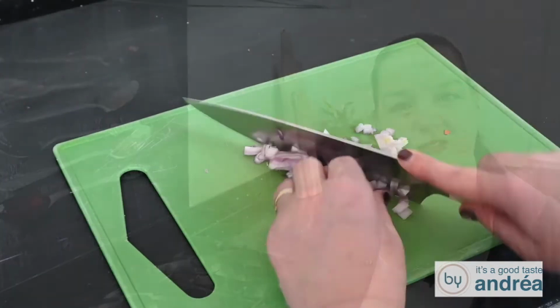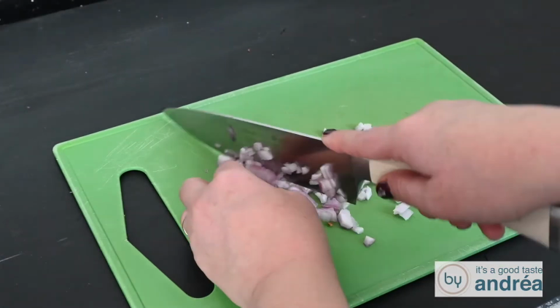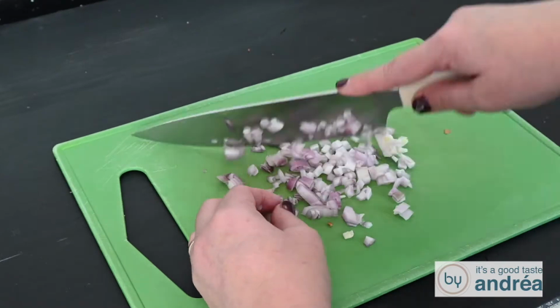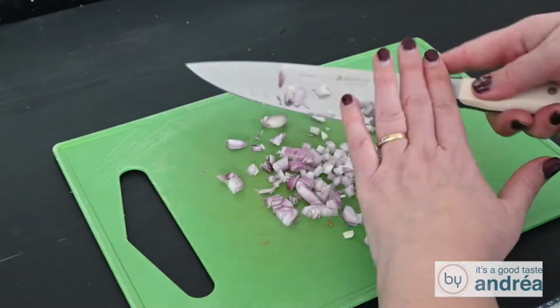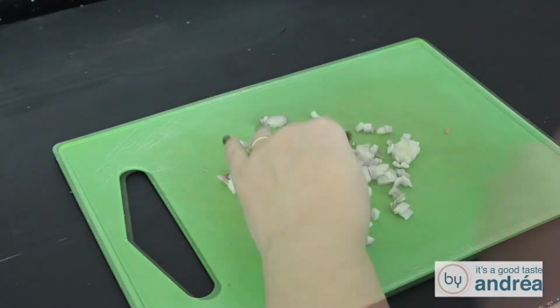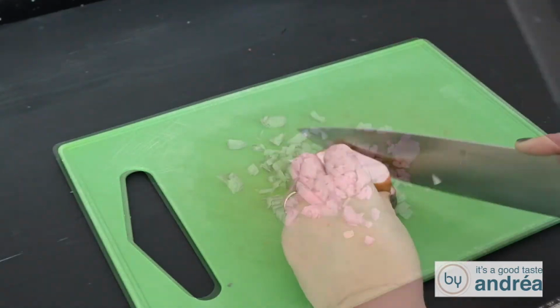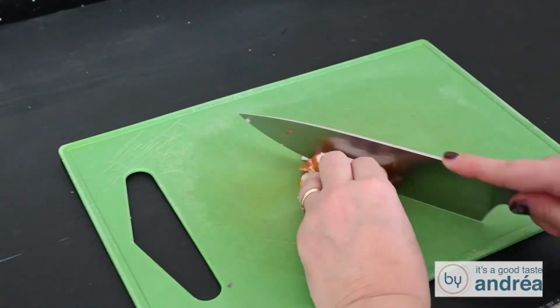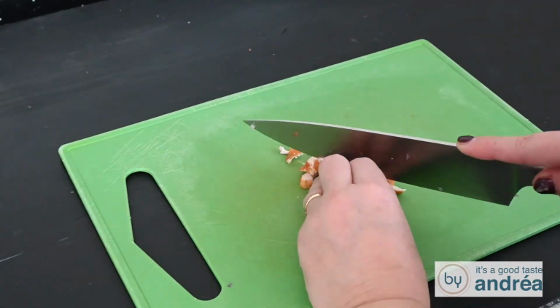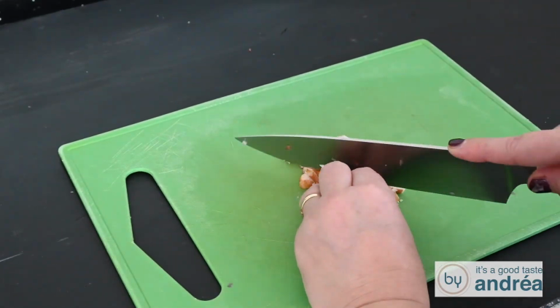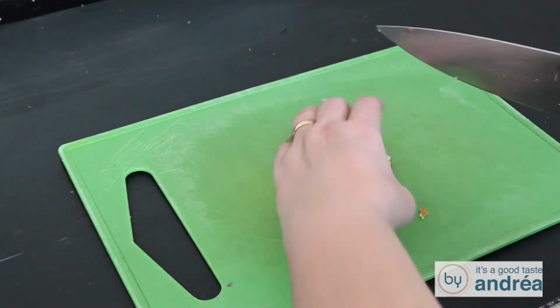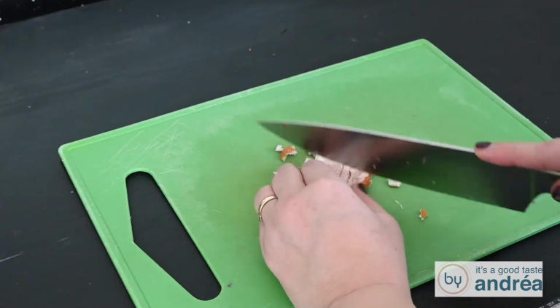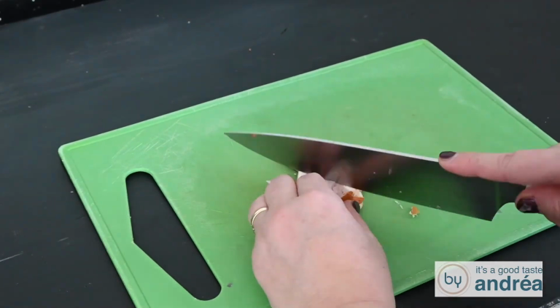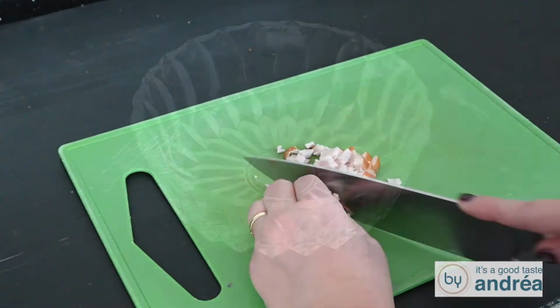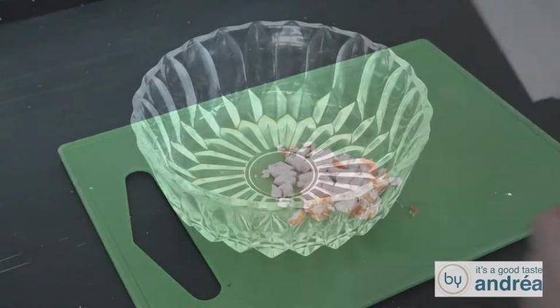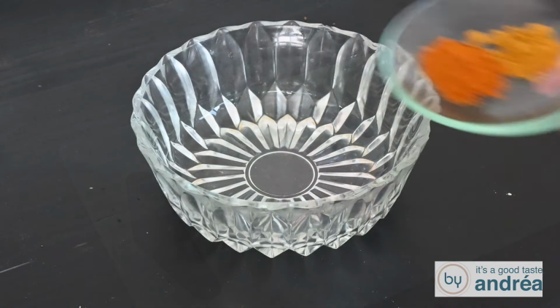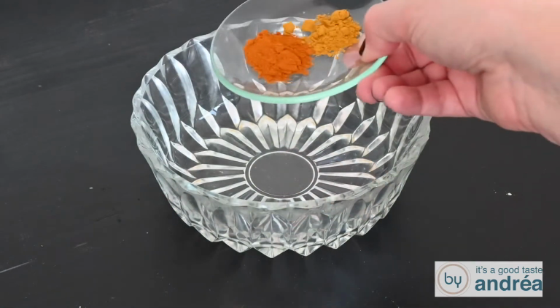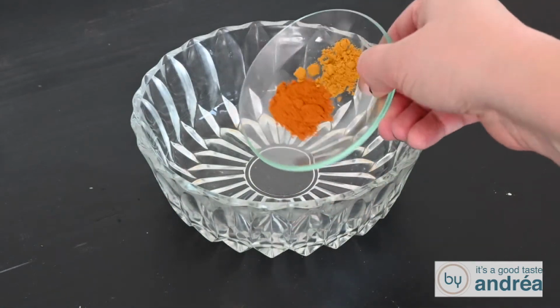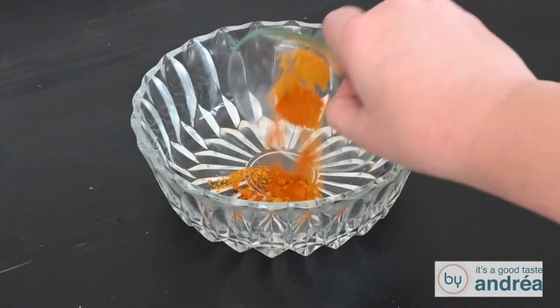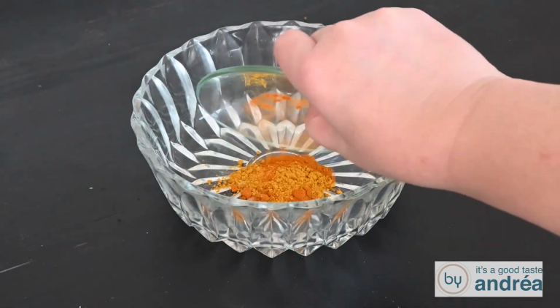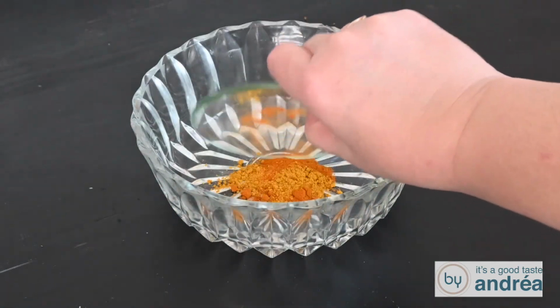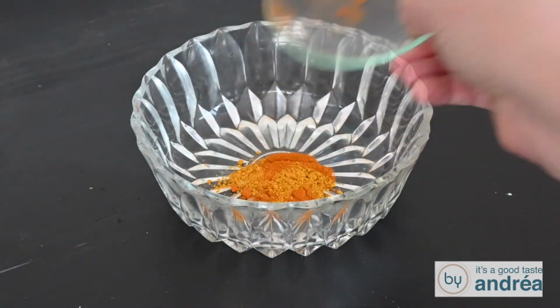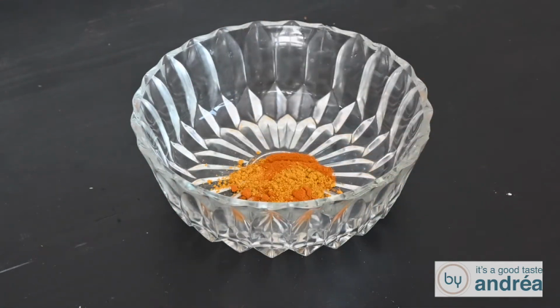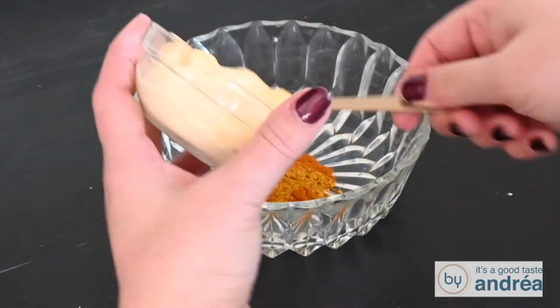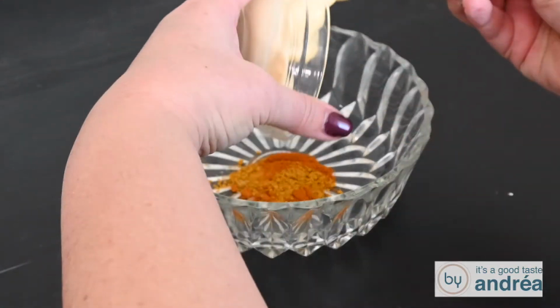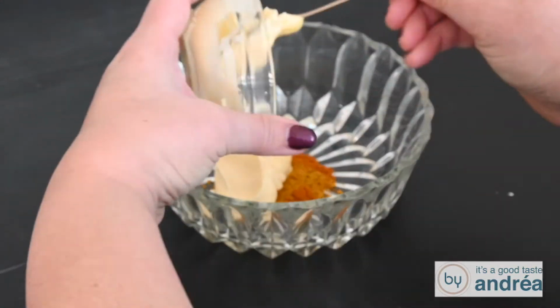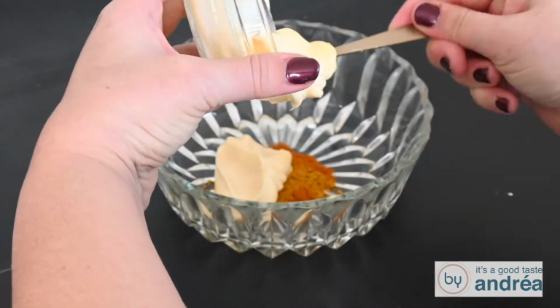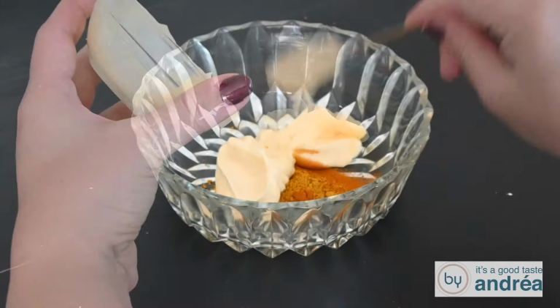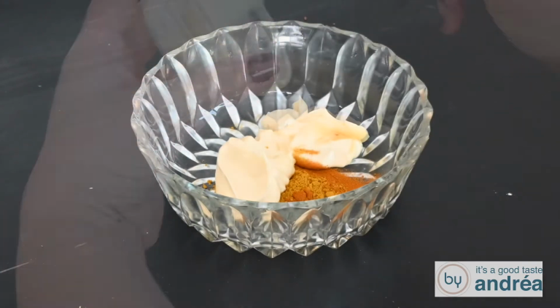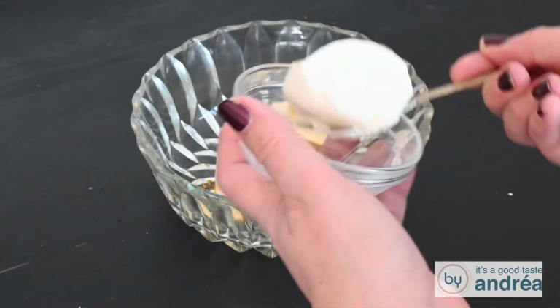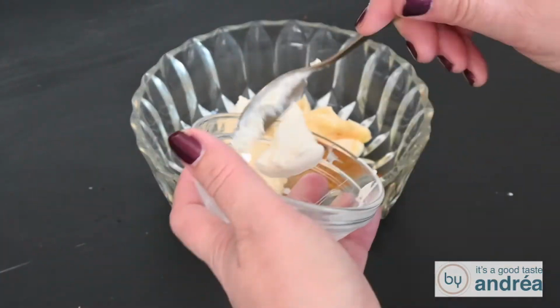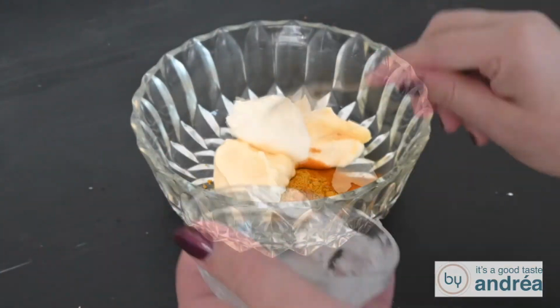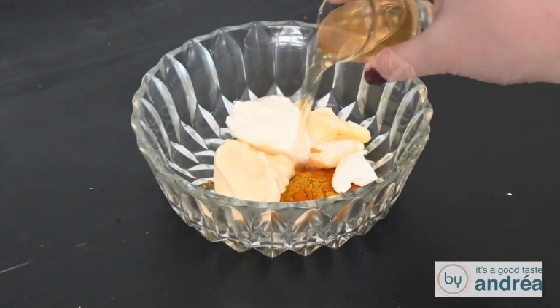Slice the shallots finely and cut the smoked chicken into small cubes. In a bowl, whisk together curry, turmeric, mayonnaise, sour cream, and ginger syrup.